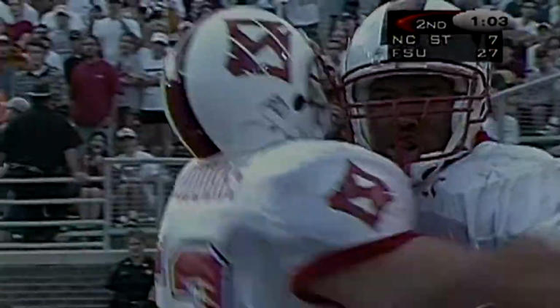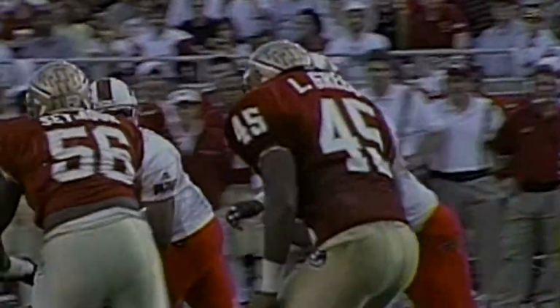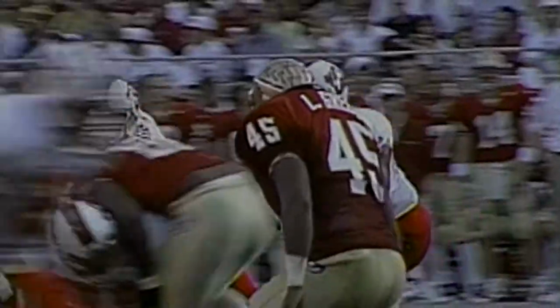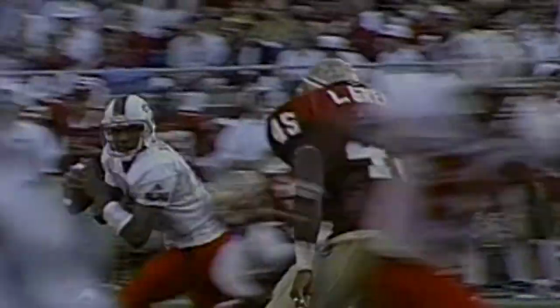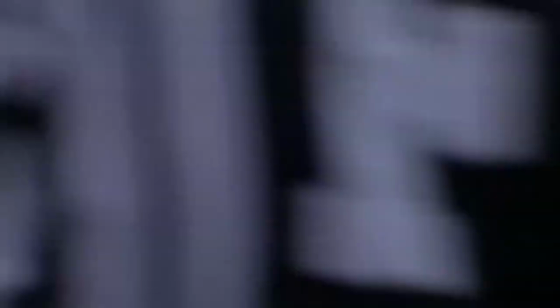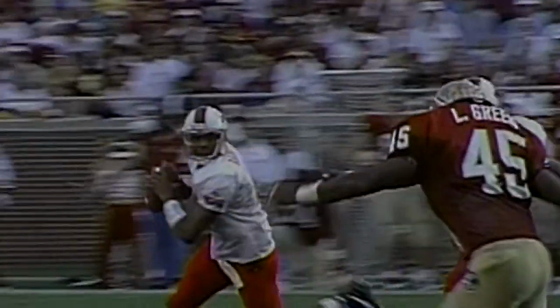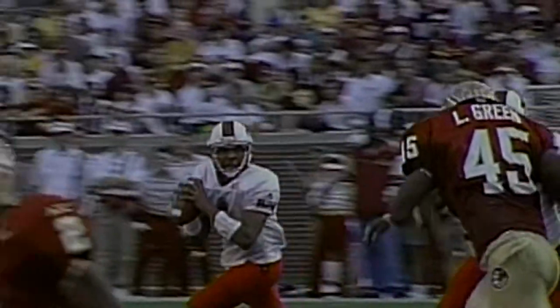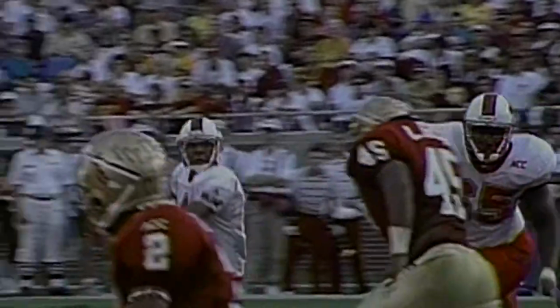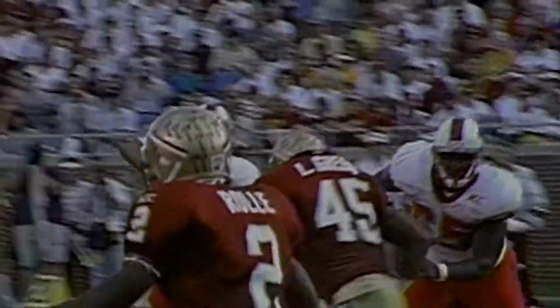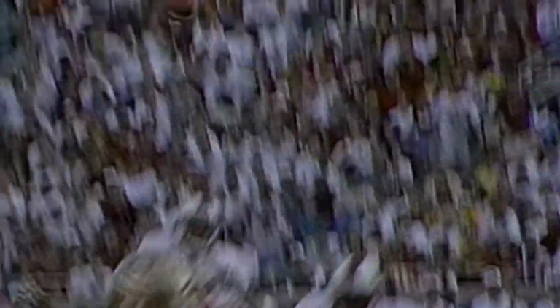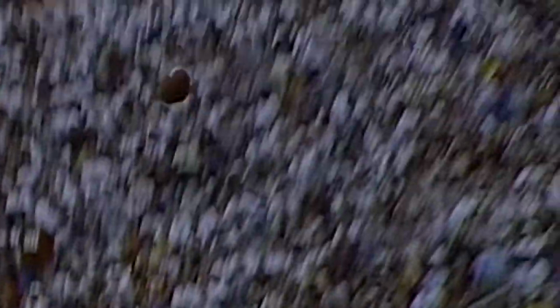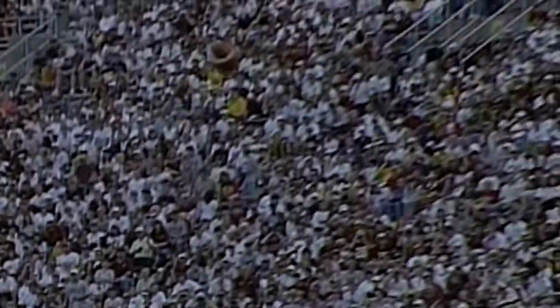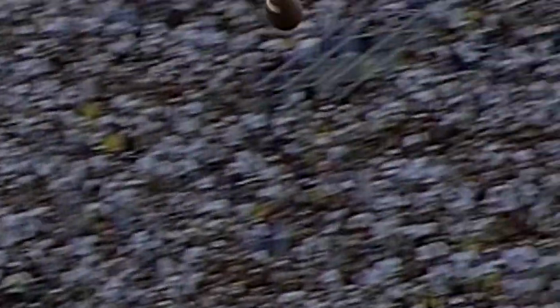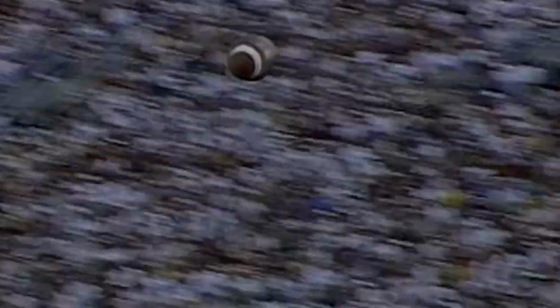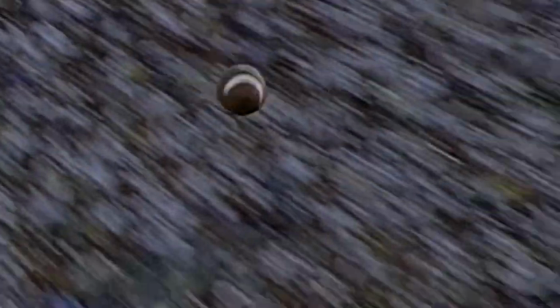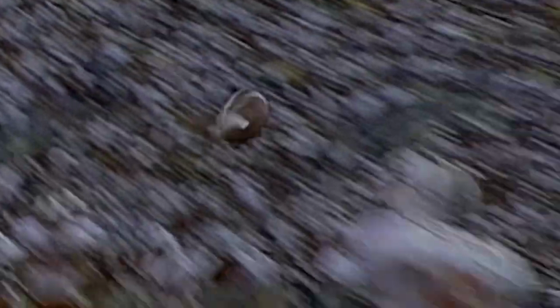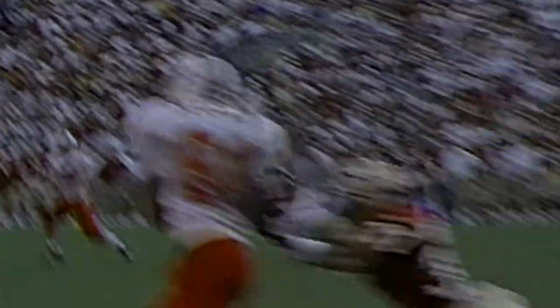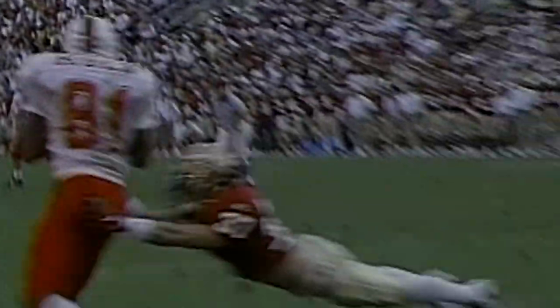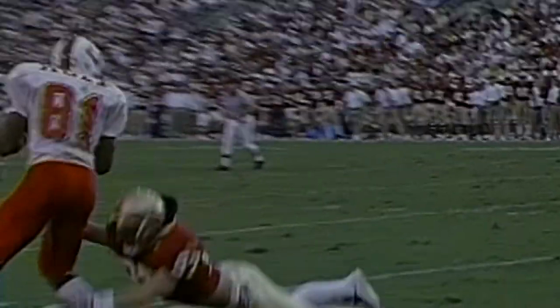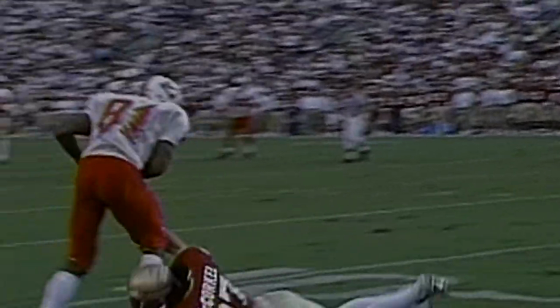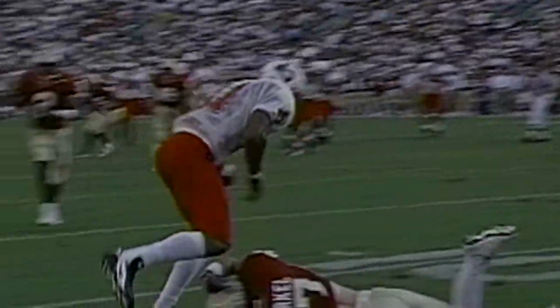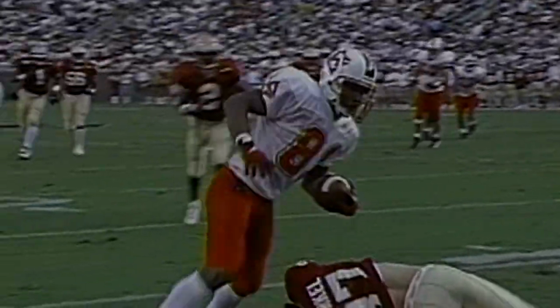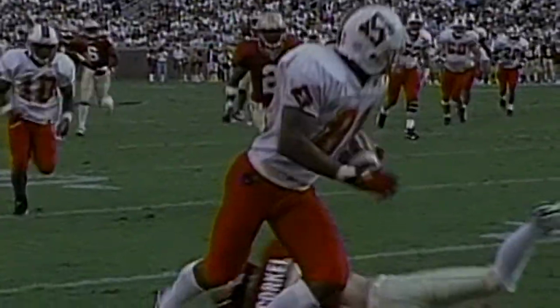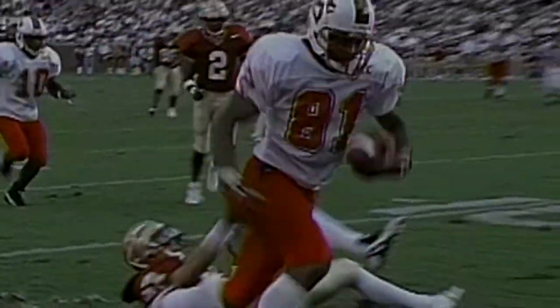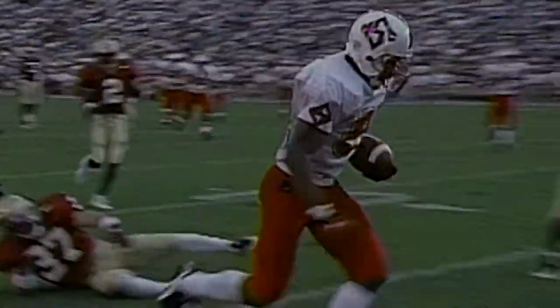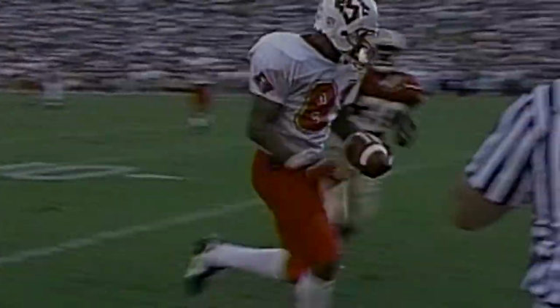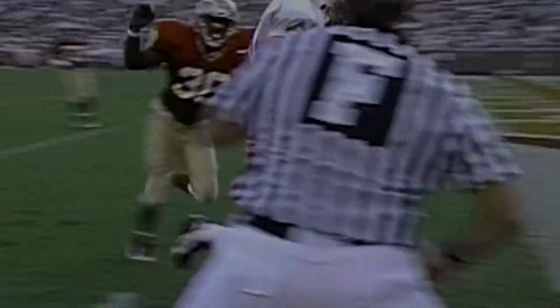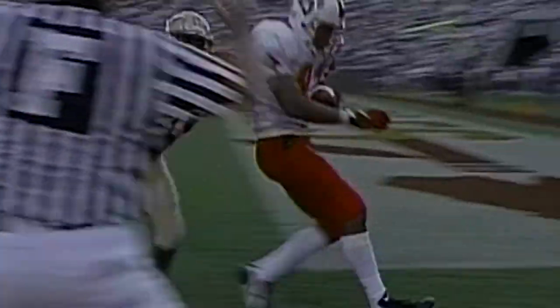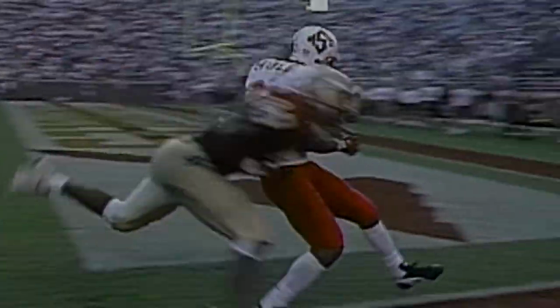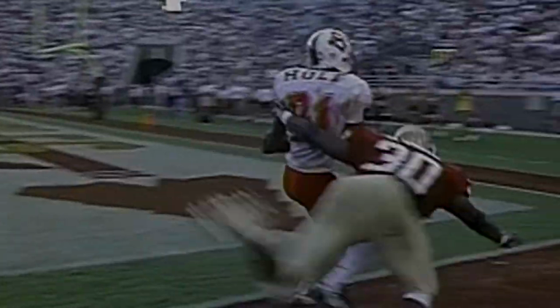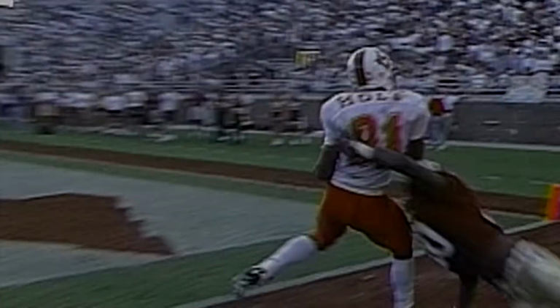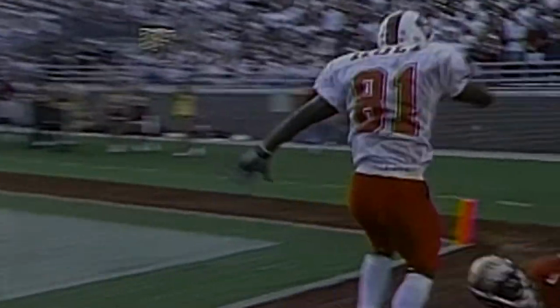Now watch this again. Barnett working out of the shotgun, rolls that side and throws on the run. This ball is perfectly thrown, and here comes your receiver. As Holt makes the catch, look at McCorkle — McCorkle loses his leverage, loses his feet, falls to the ground, and Holt just runs in.